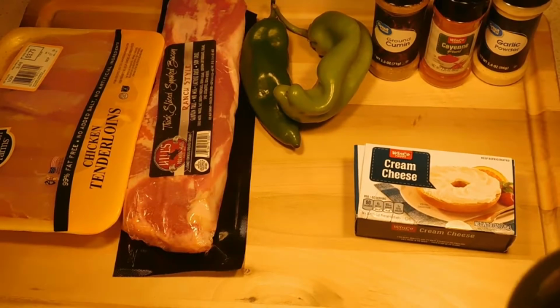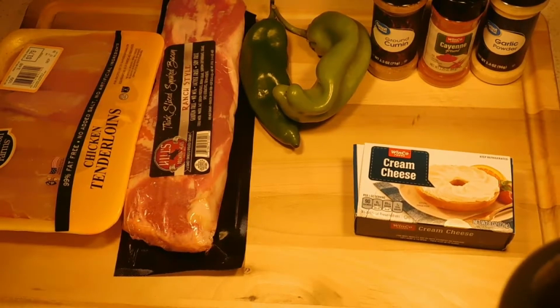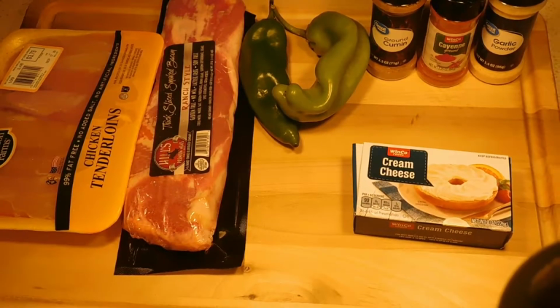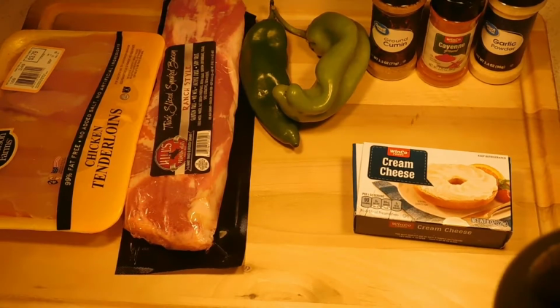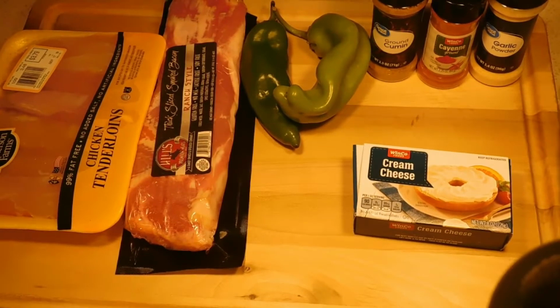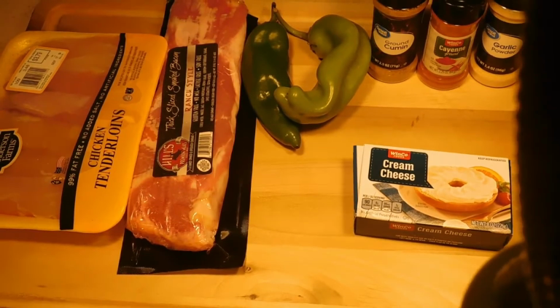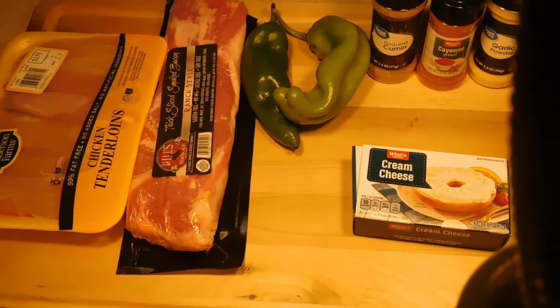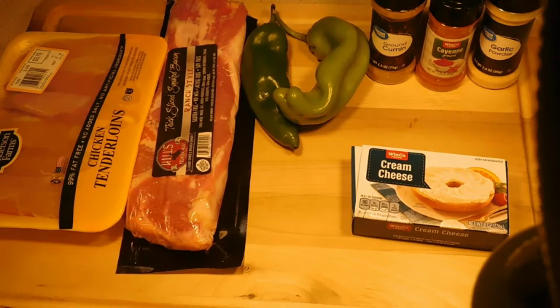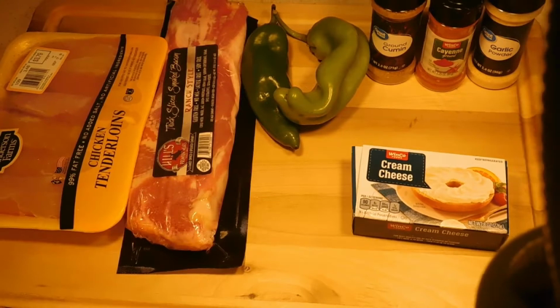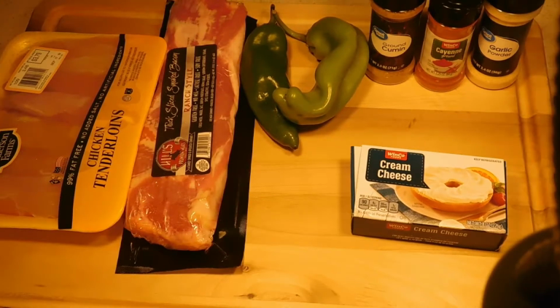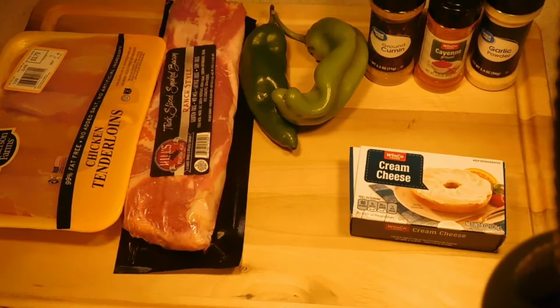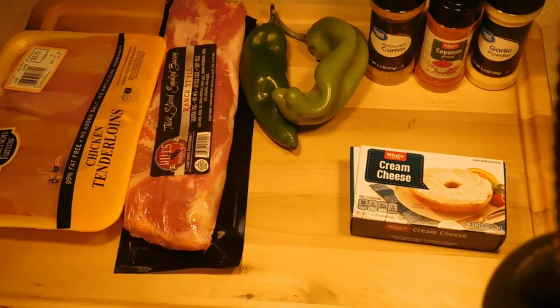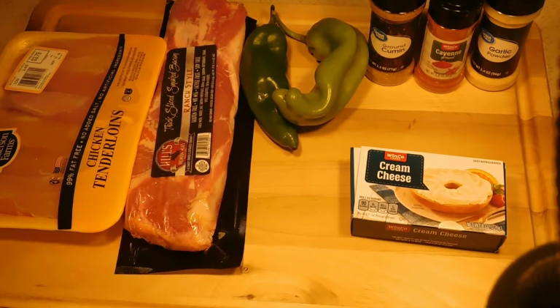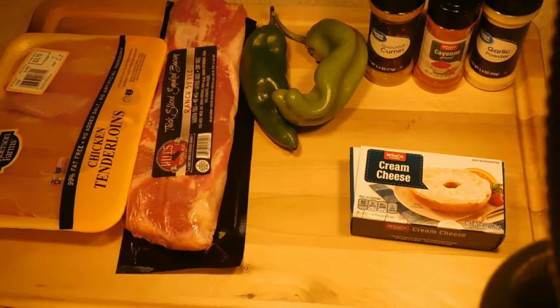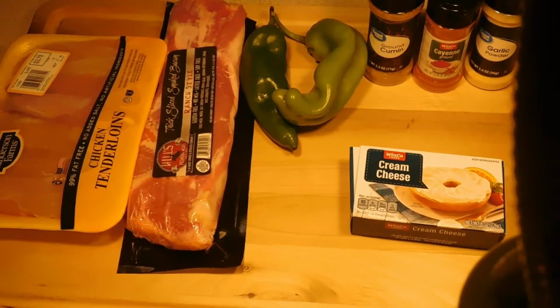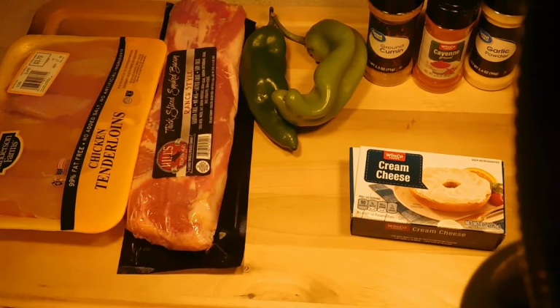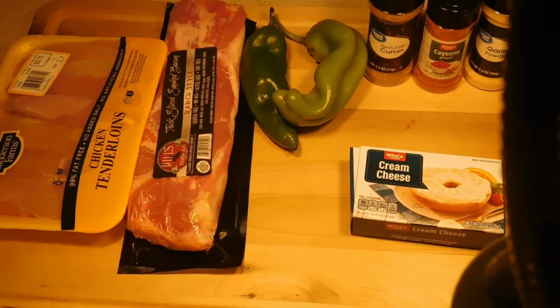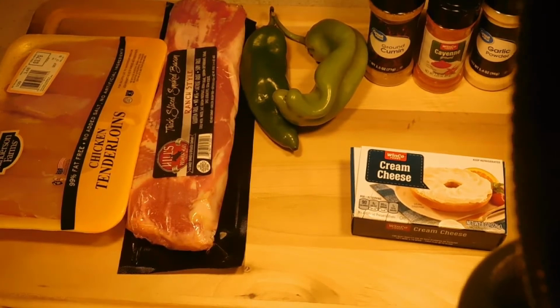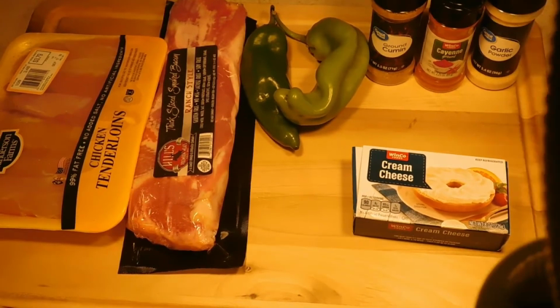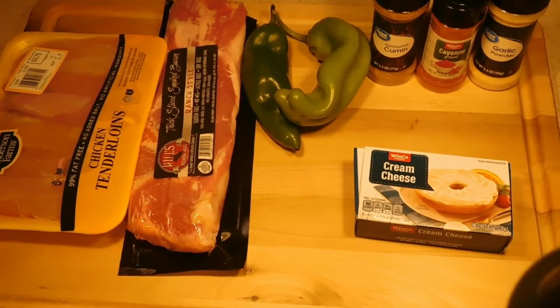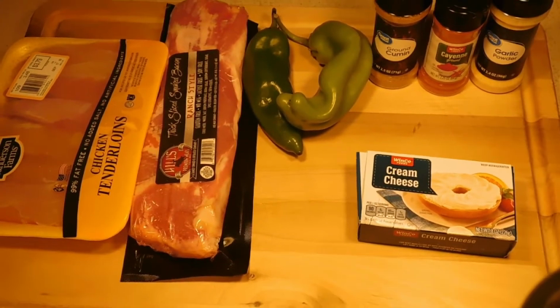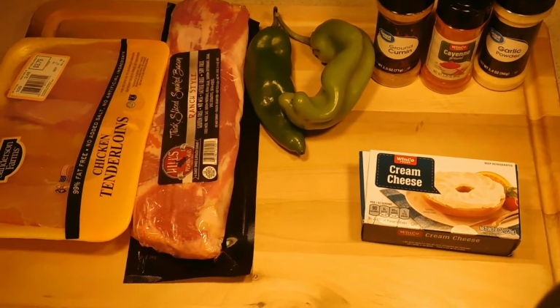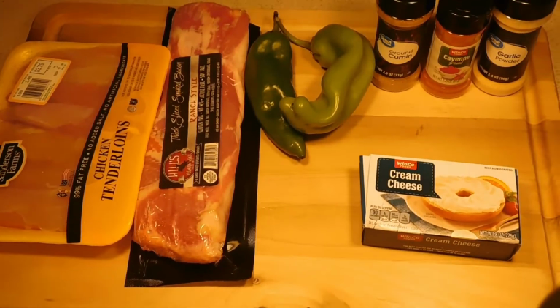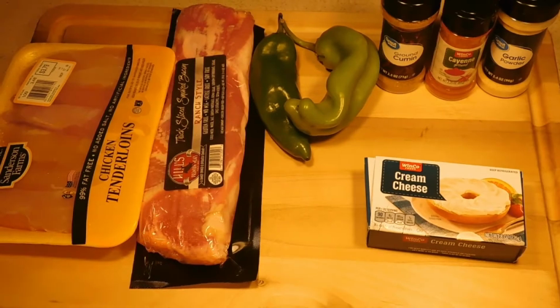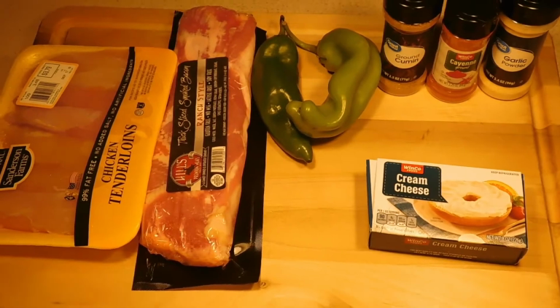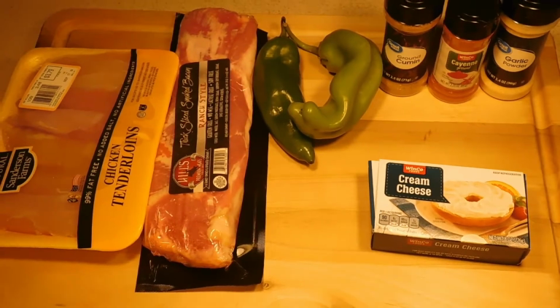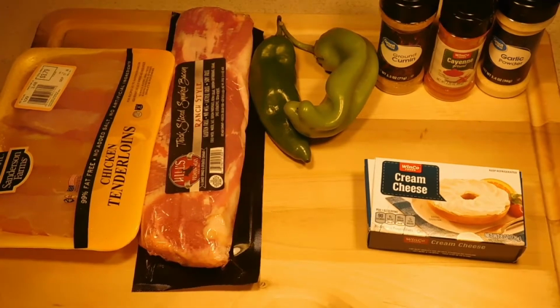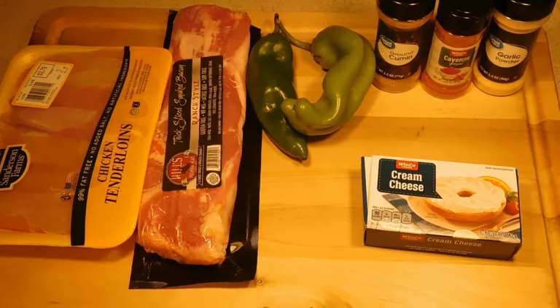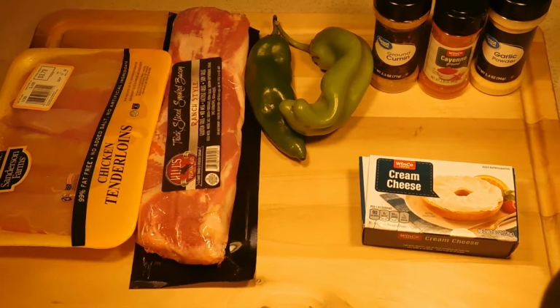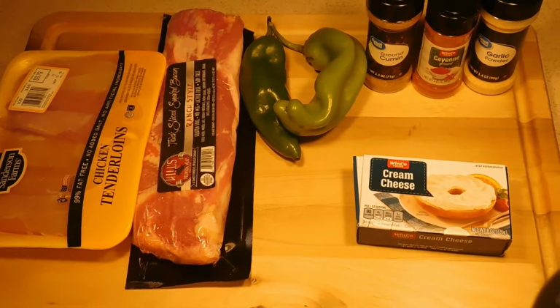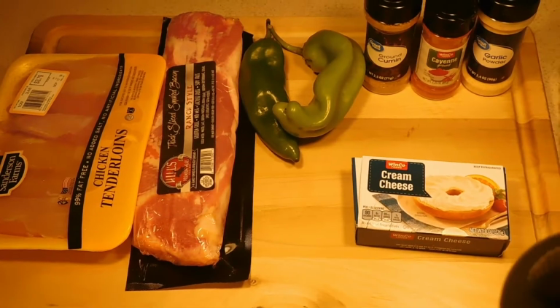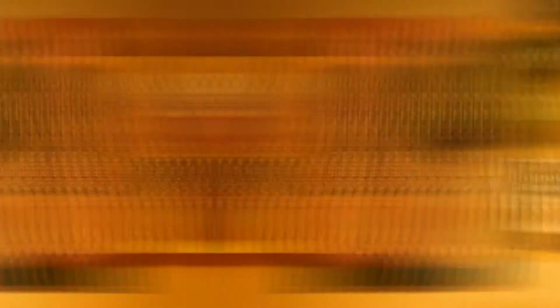Today we're going to be needing some cream cheese, hatch peppers, some bacon, and some chicken tenderloins, and then over there we got some ground cumin, some cayenne, and some garlic pepper.